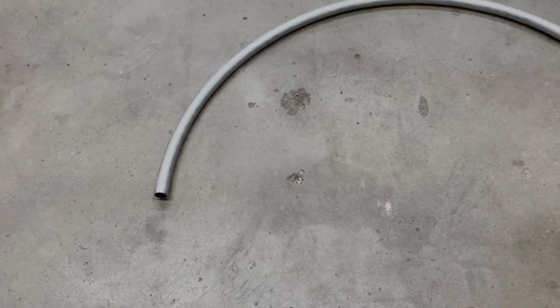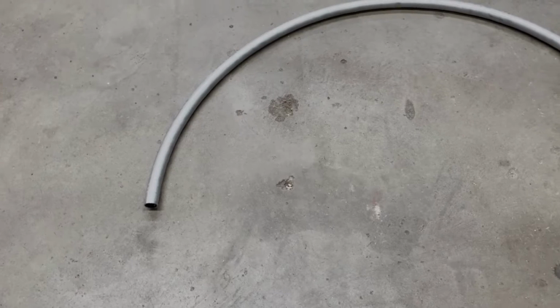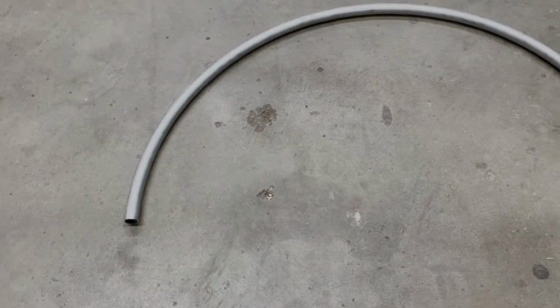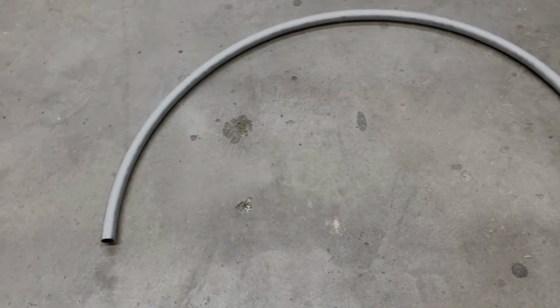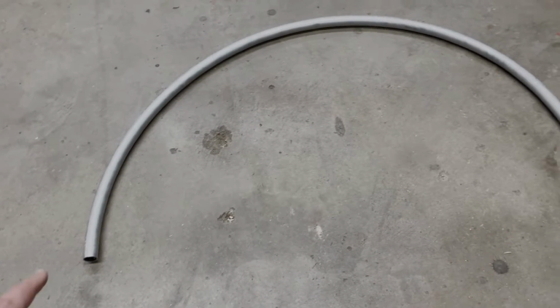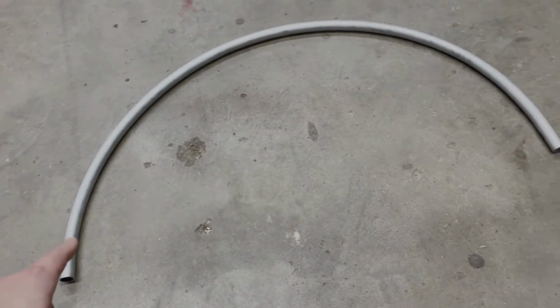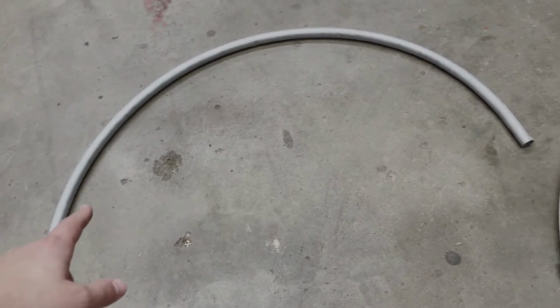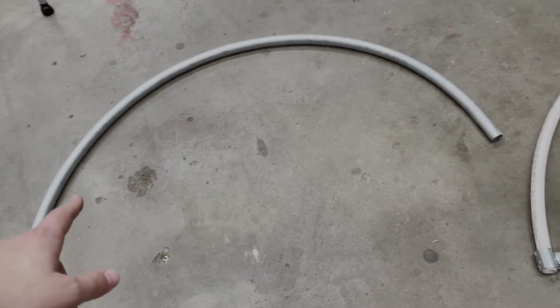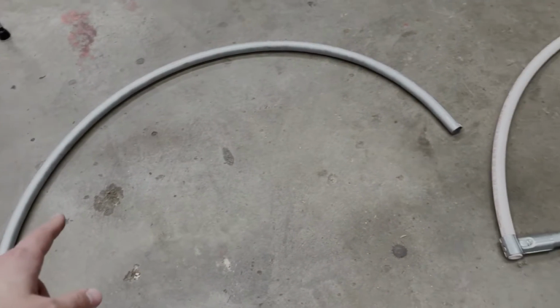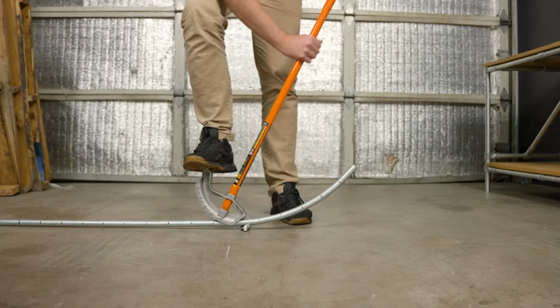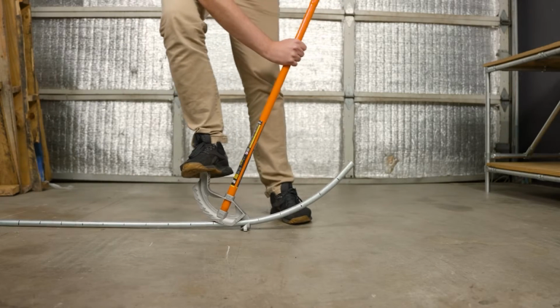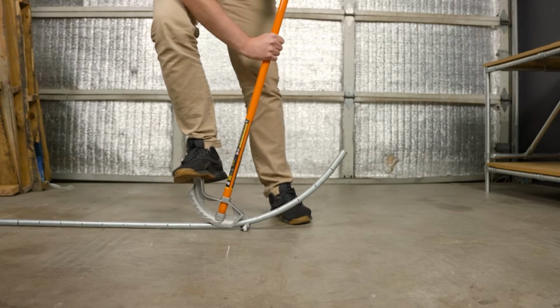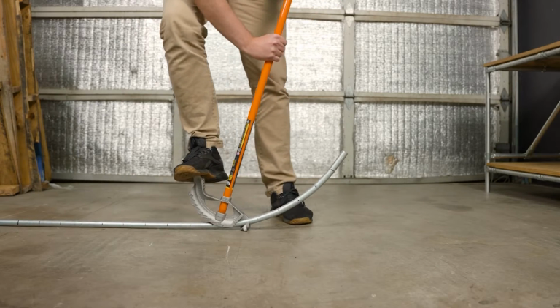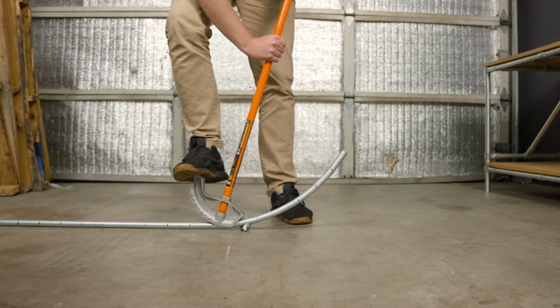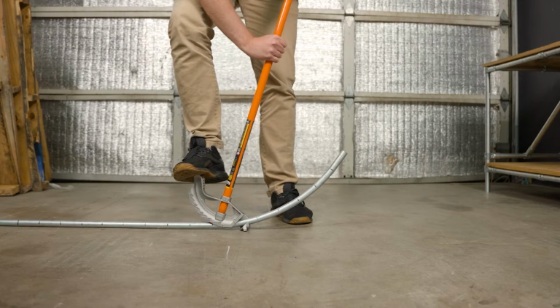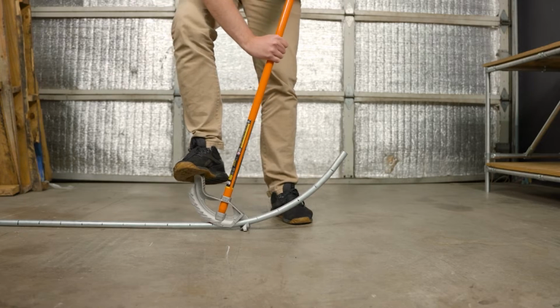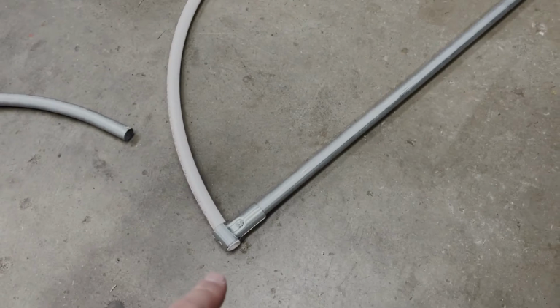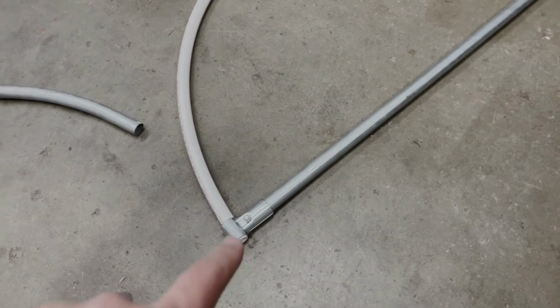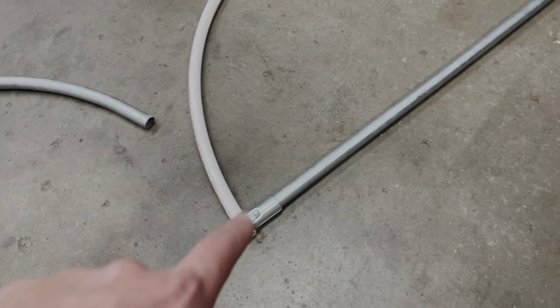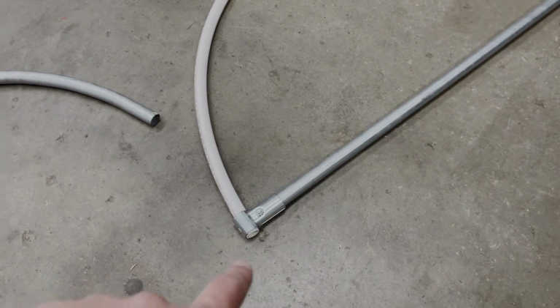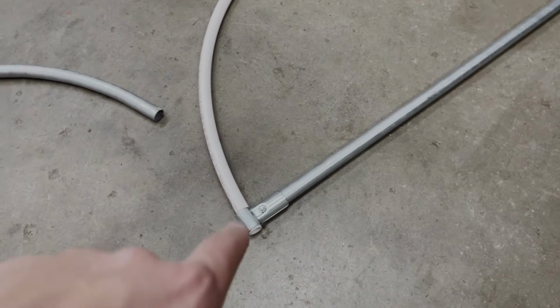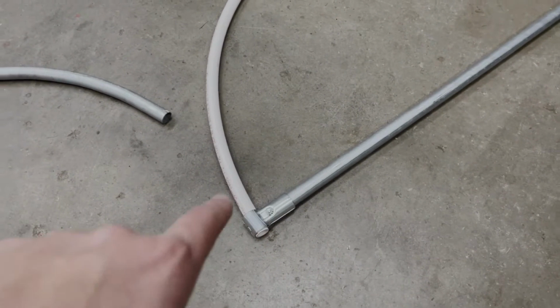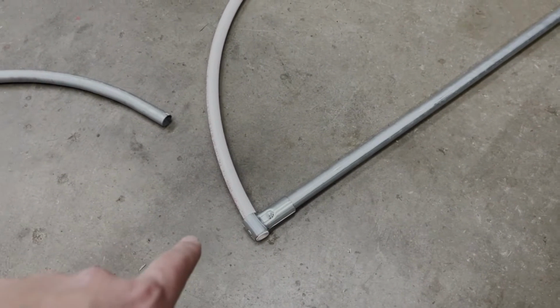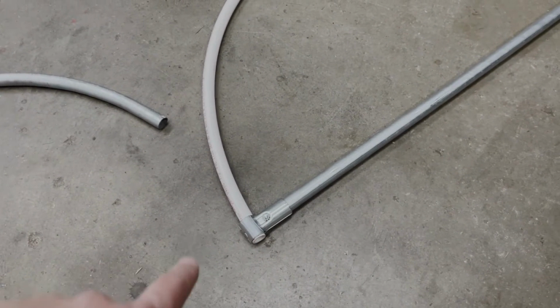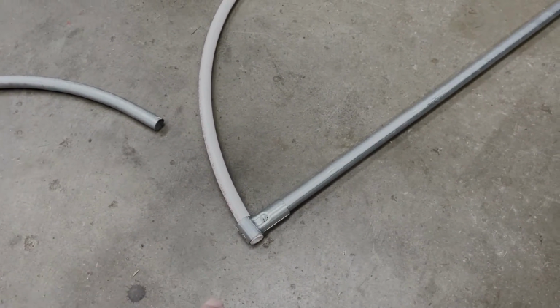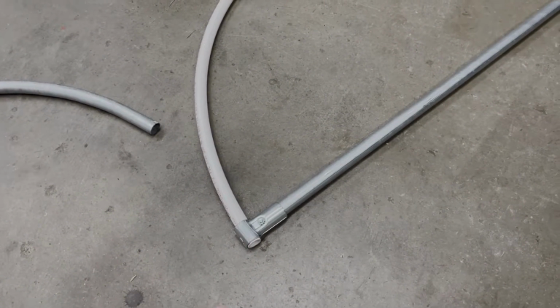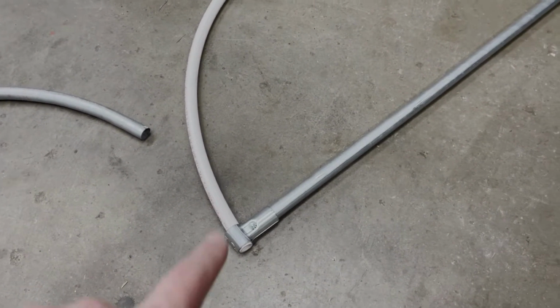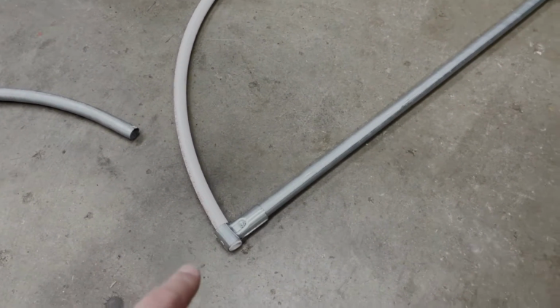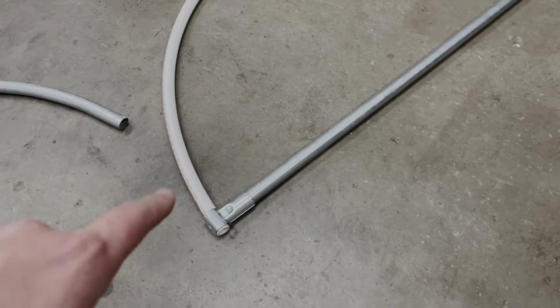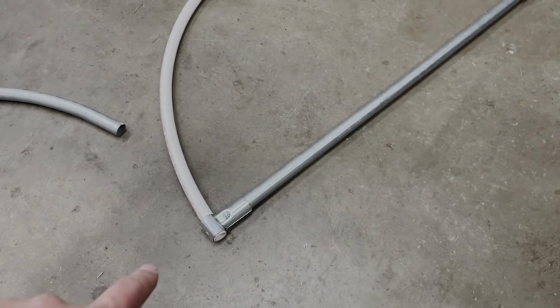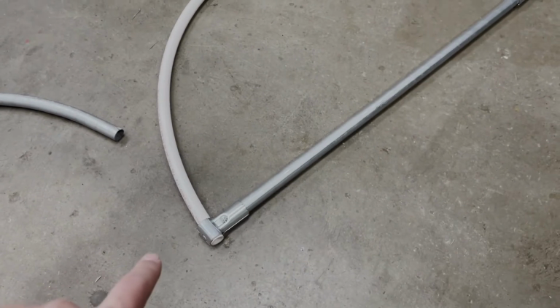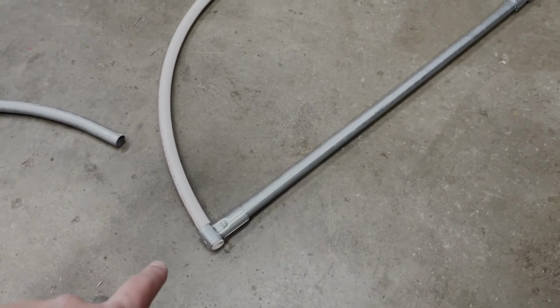Recently, we did a full tutorial for bending EMT conduit arches and circles with a hand bender. And this solution I'm going to be sharing today might be easier and more cost-effective depending on your specific project.